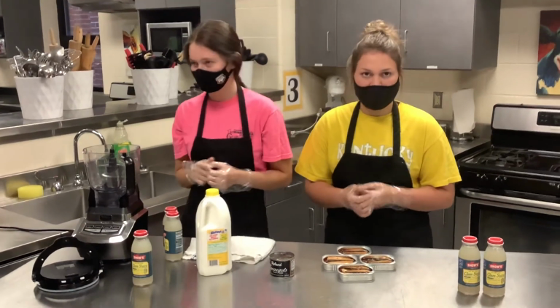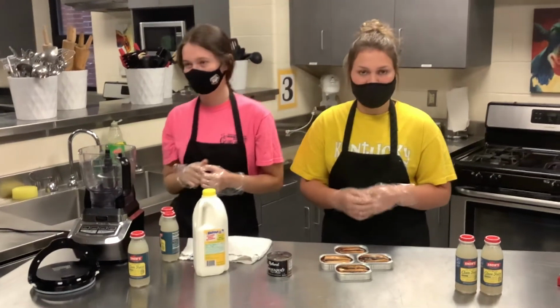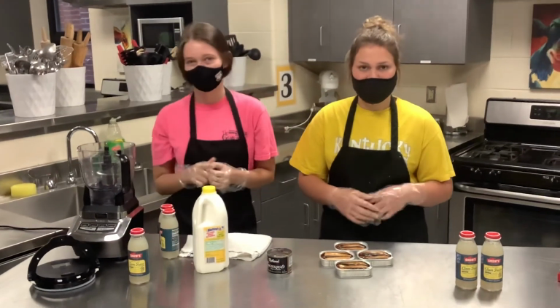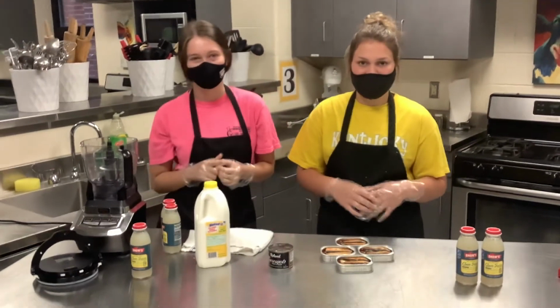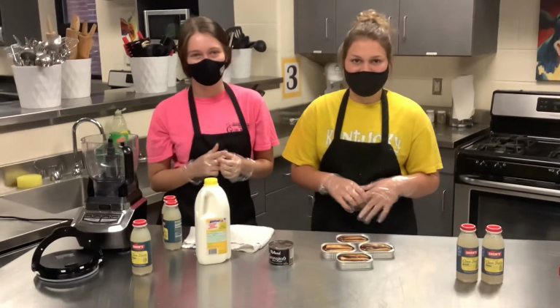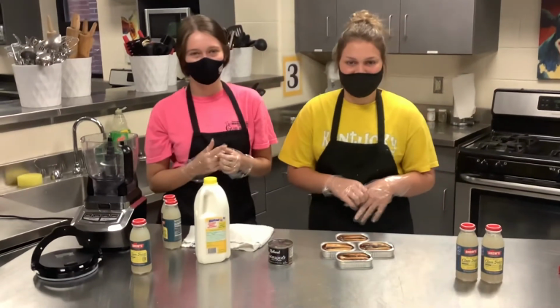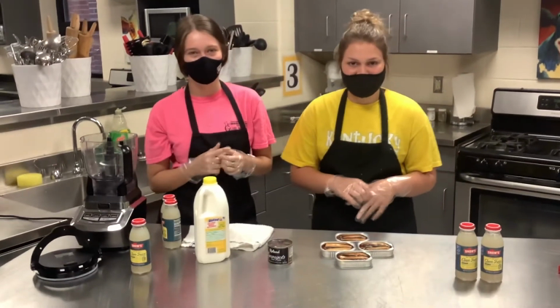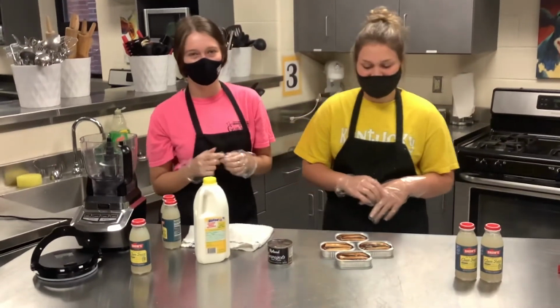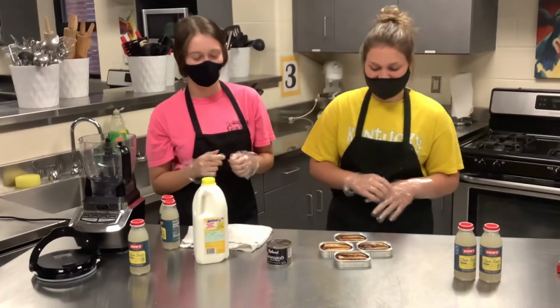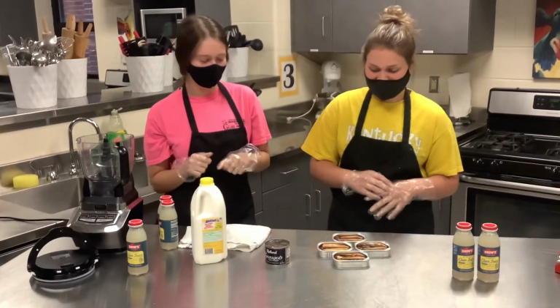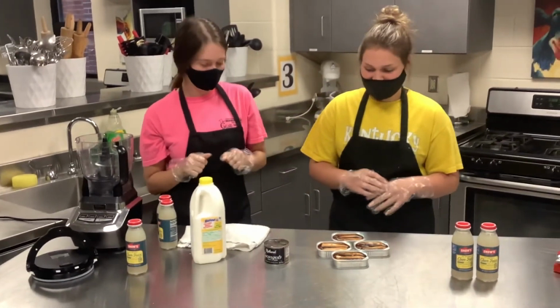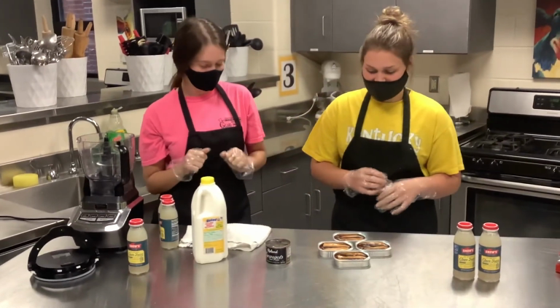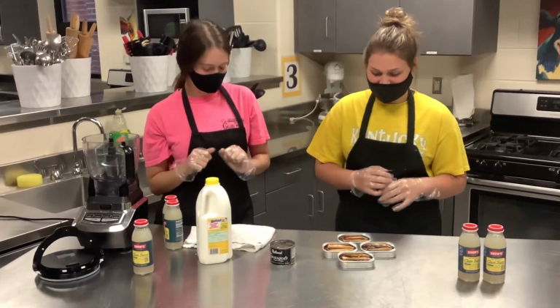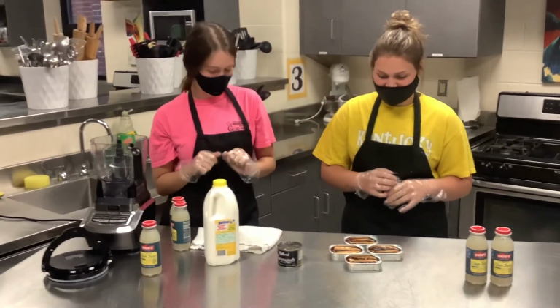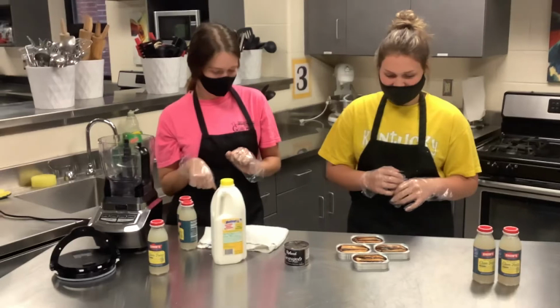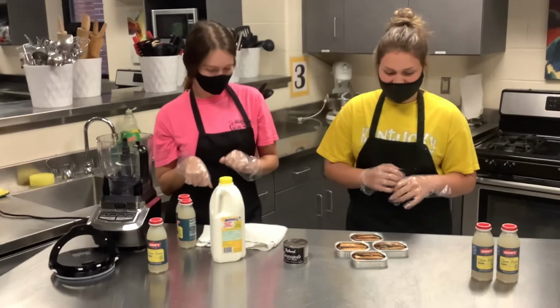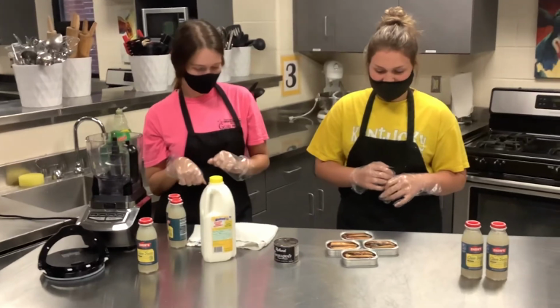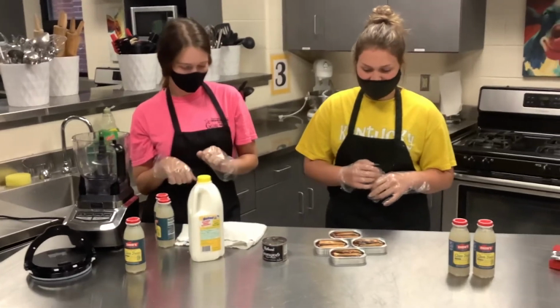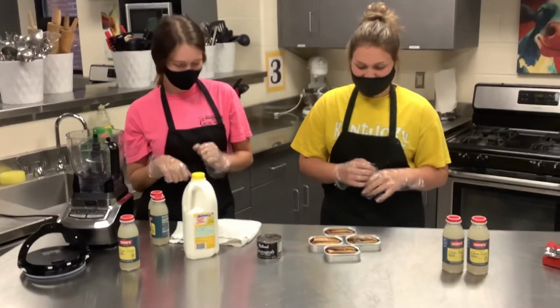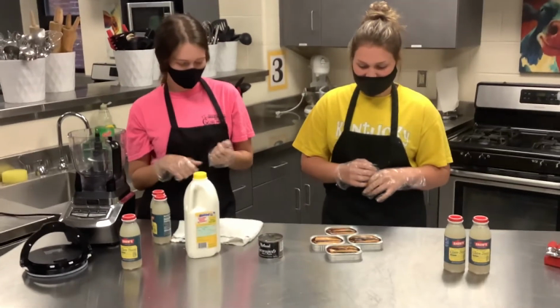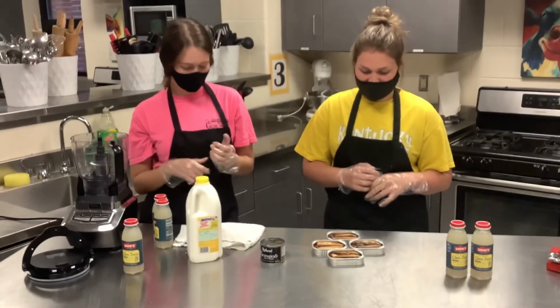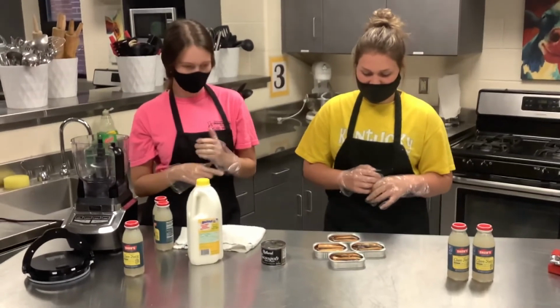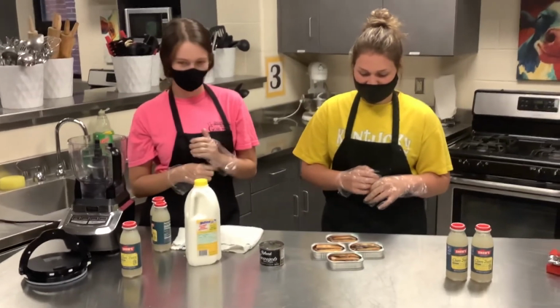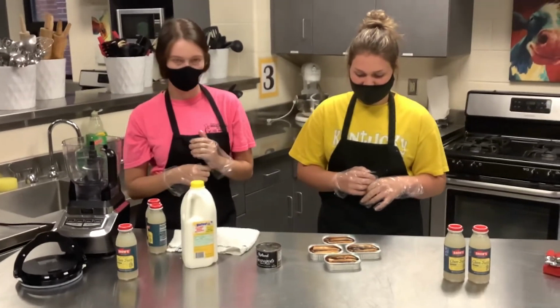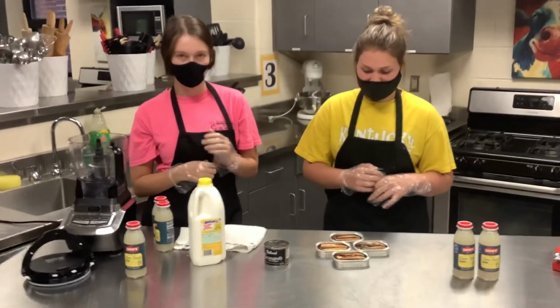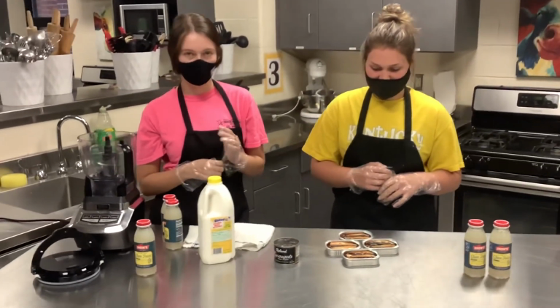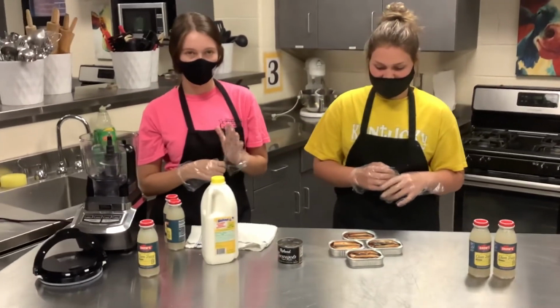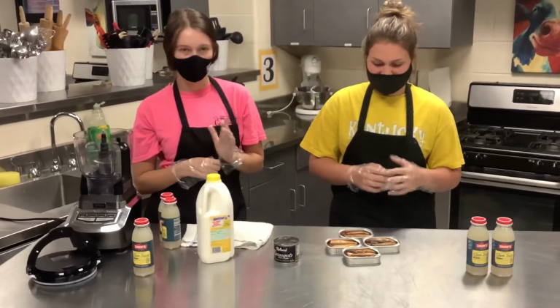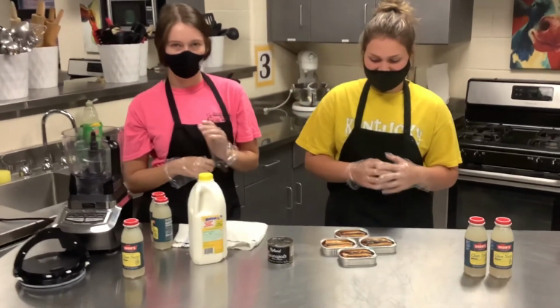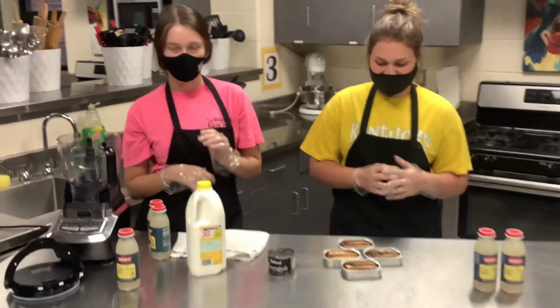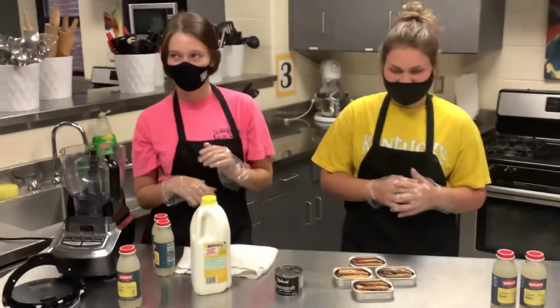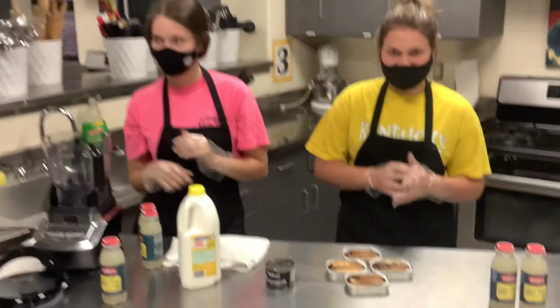We decided to go ahead and do a little video here and see what's on the menu for Fear Factor. Might not be too bad, but we'll see. Let's get into it here.